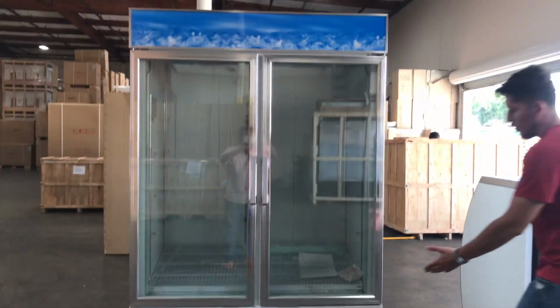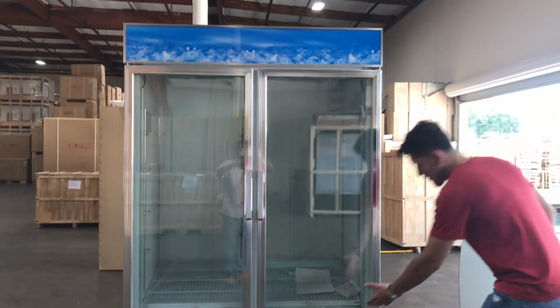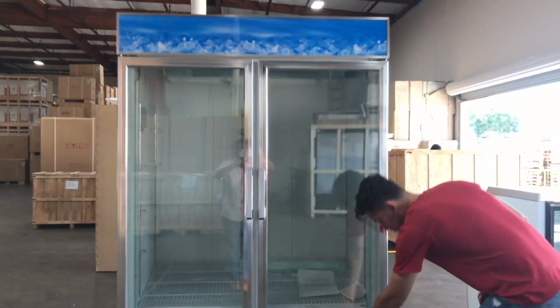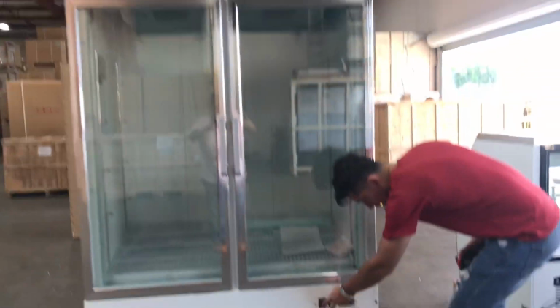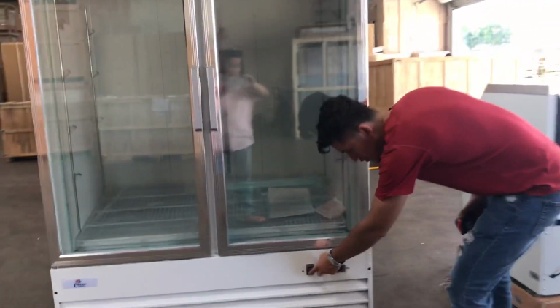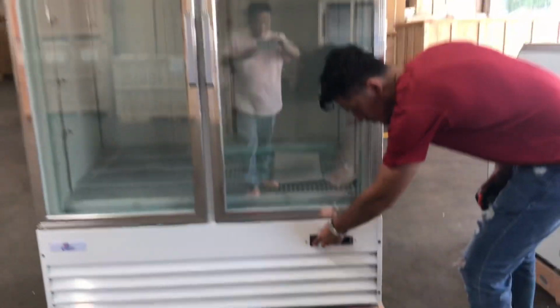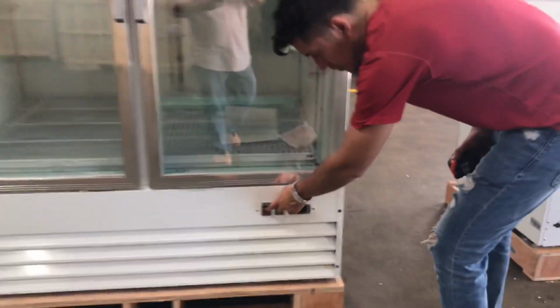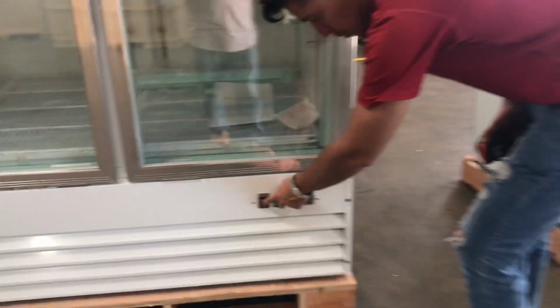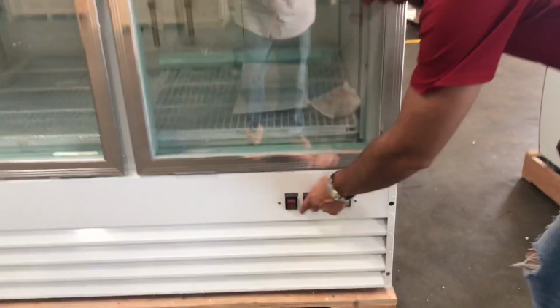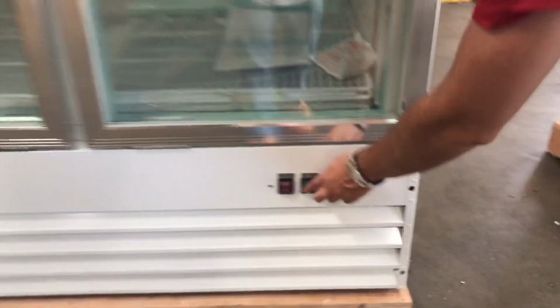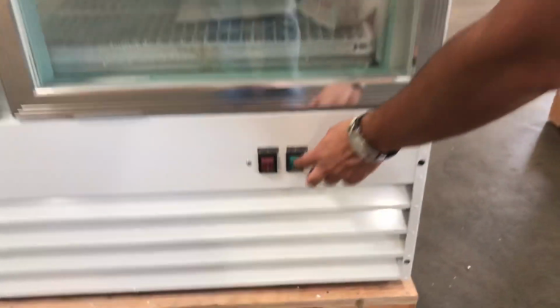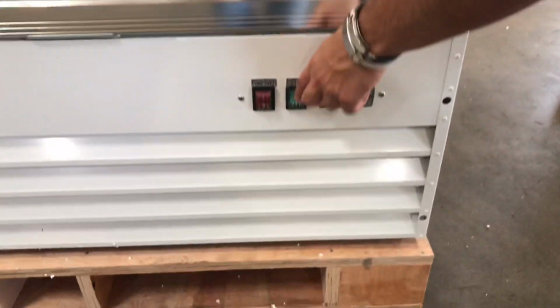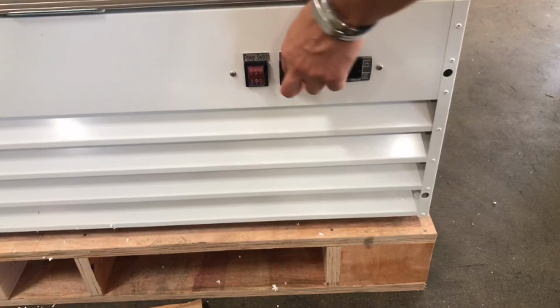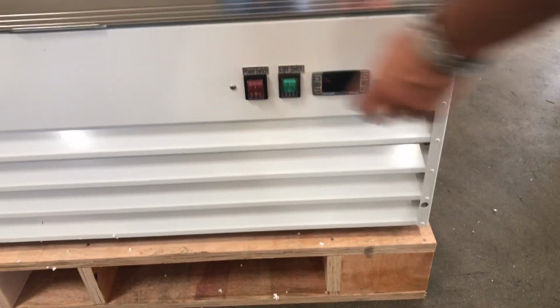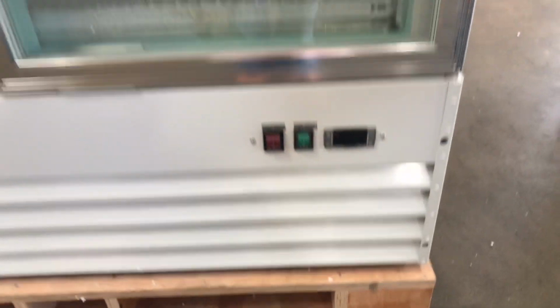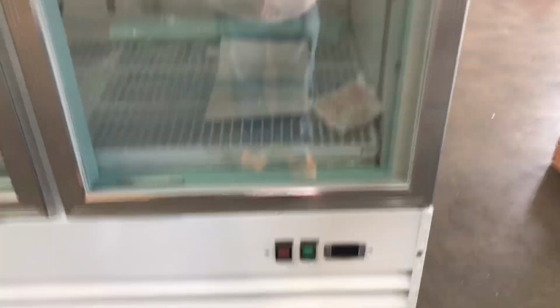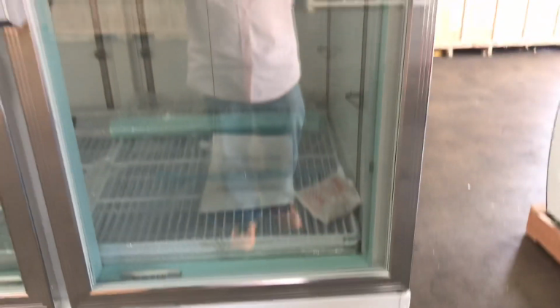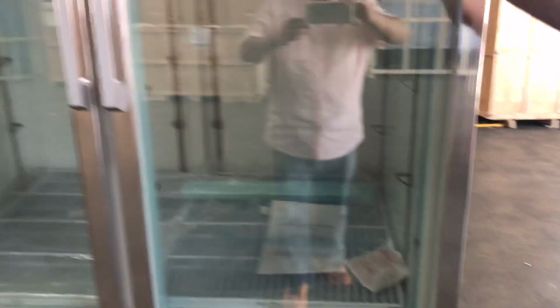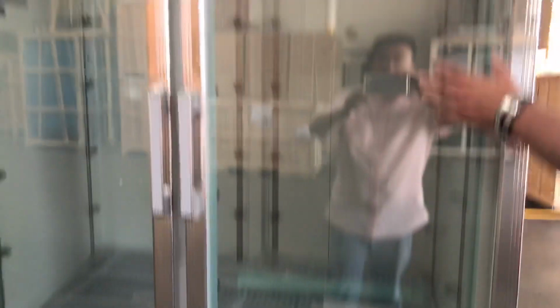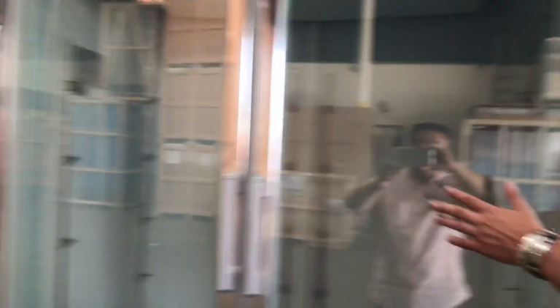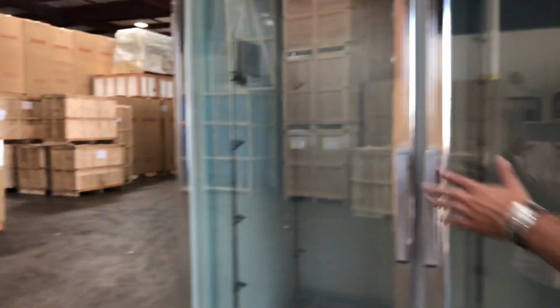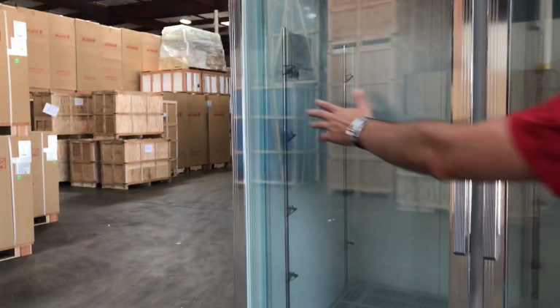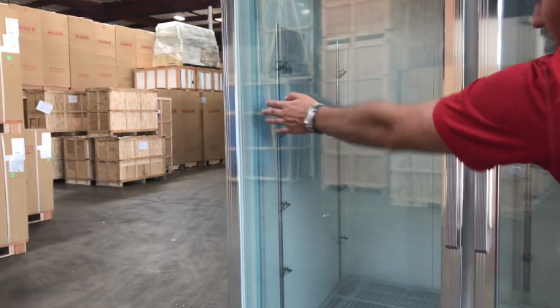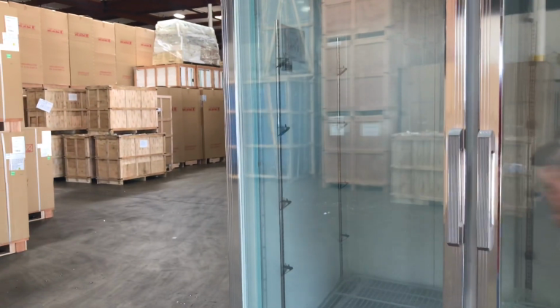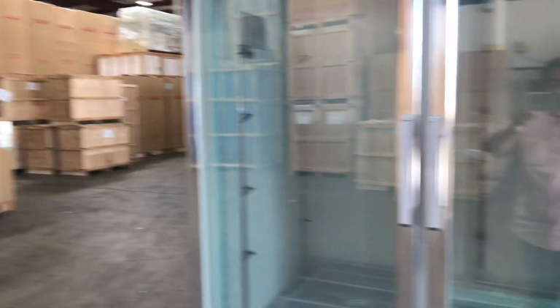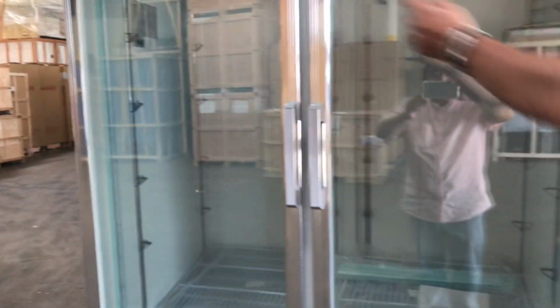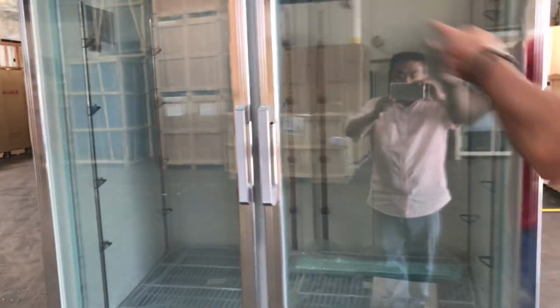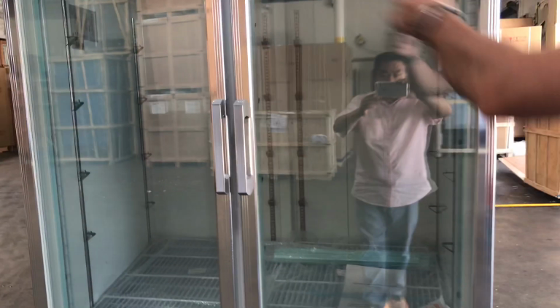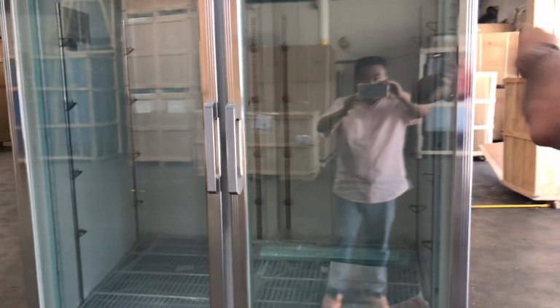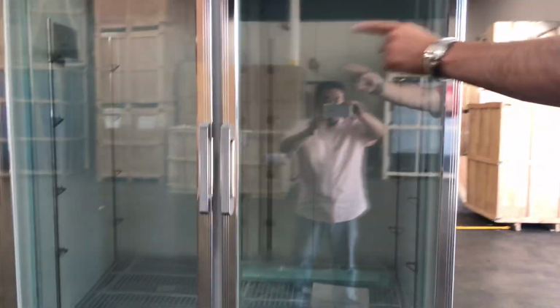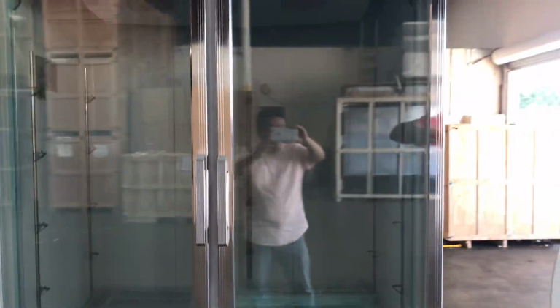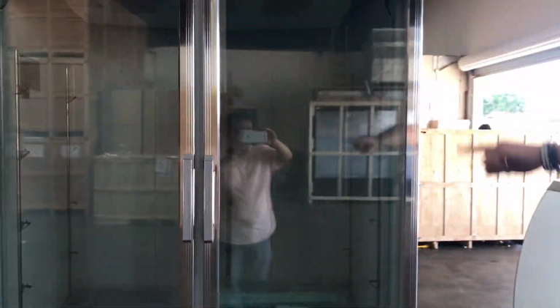You also have a set of switches right here — one switch is going to be for the power and one switch for the lighting. Now this unit does have LED lighting inside. If you take a look, the lights will be located on both sides right here.